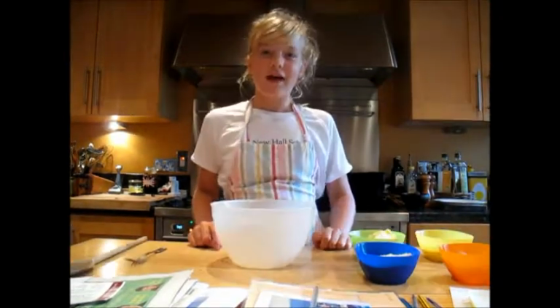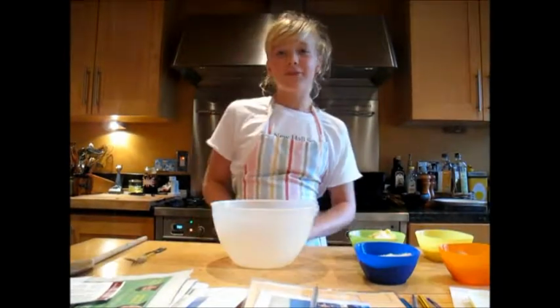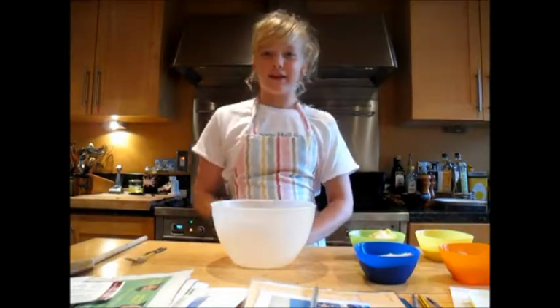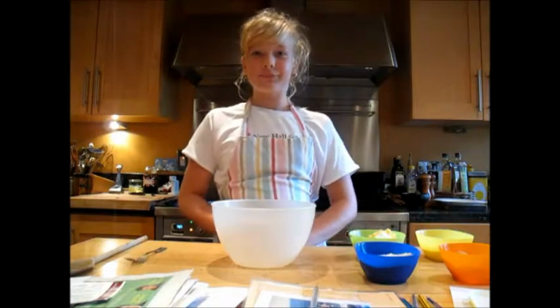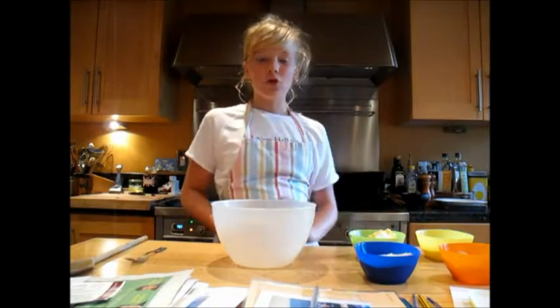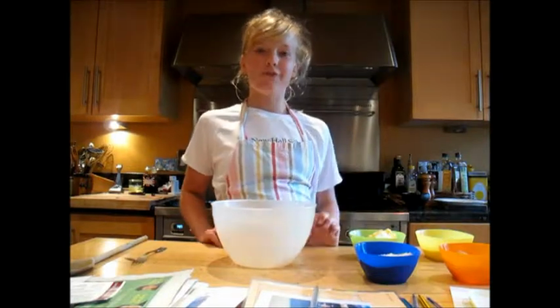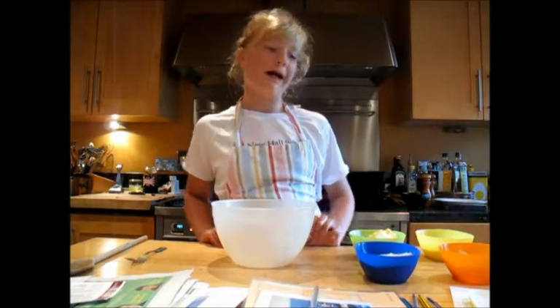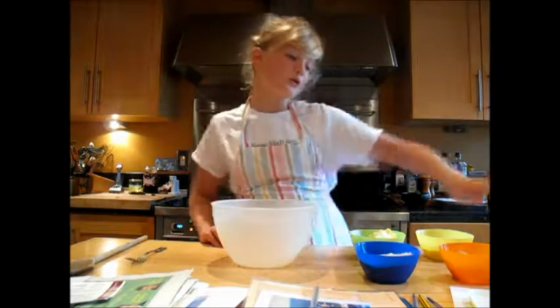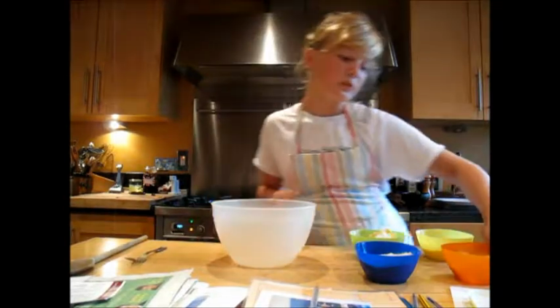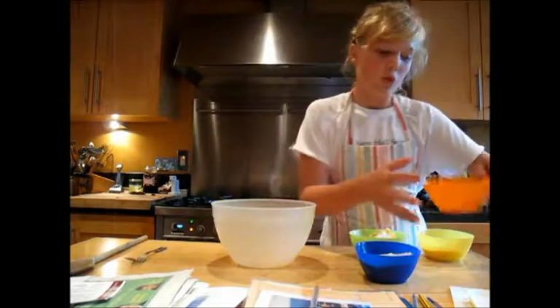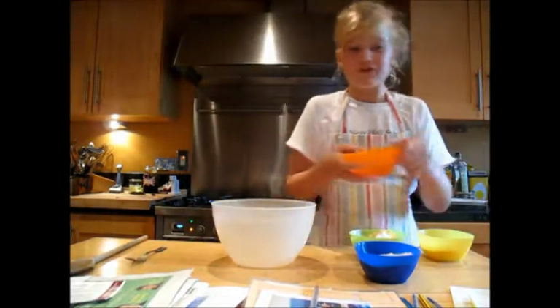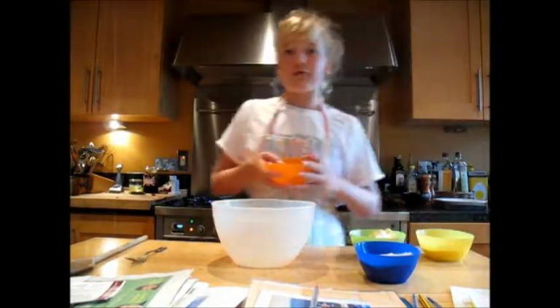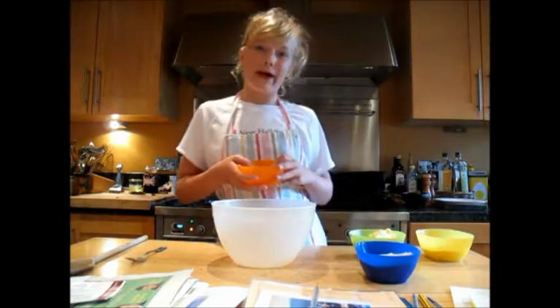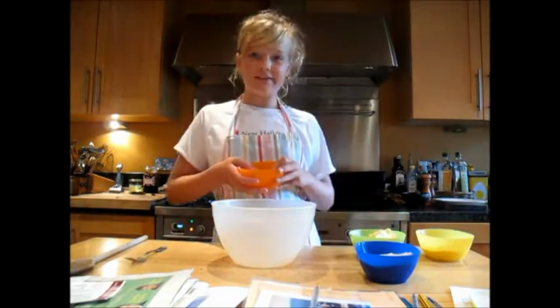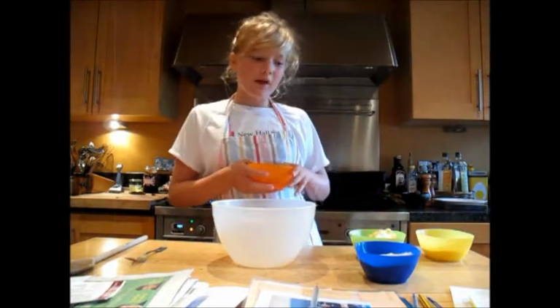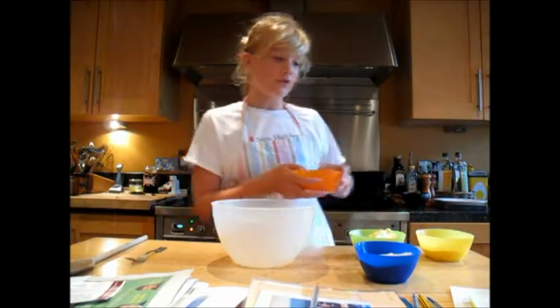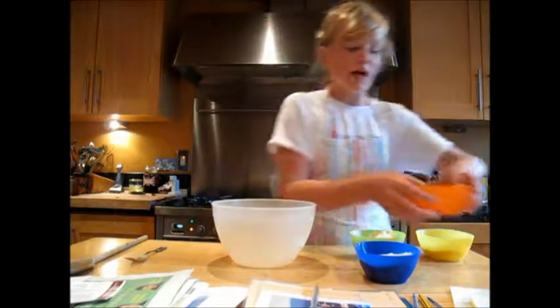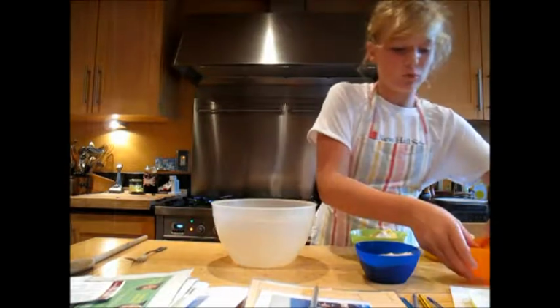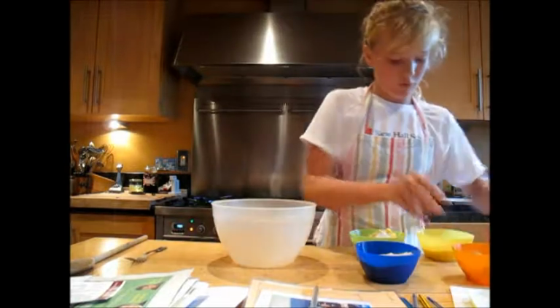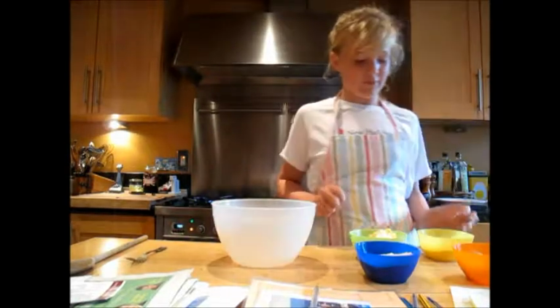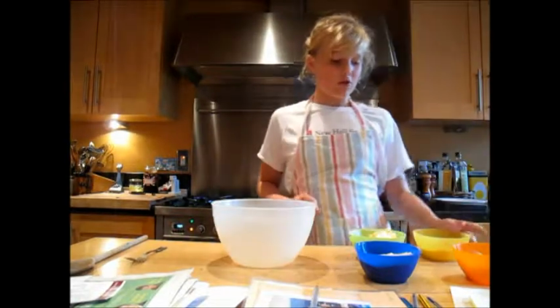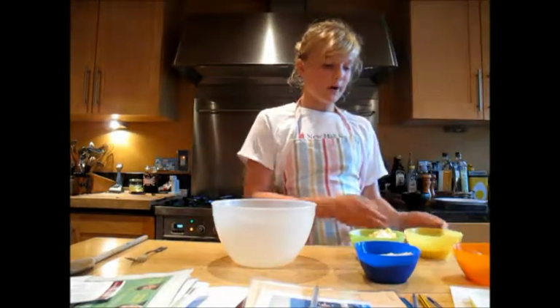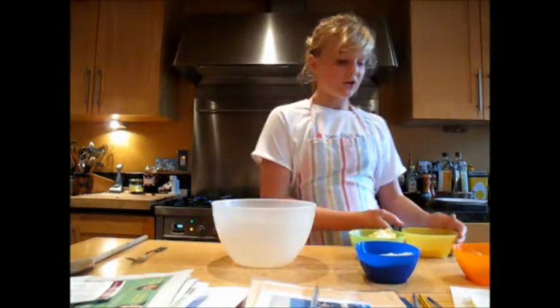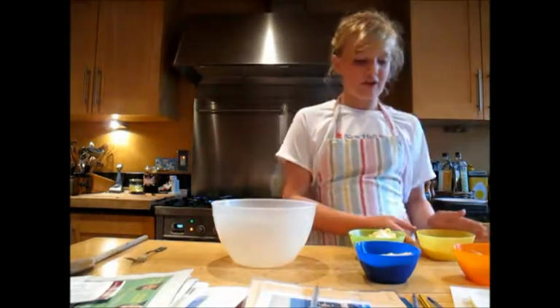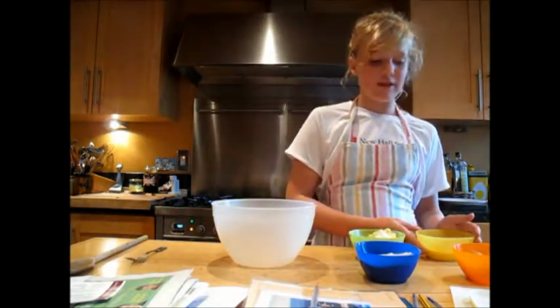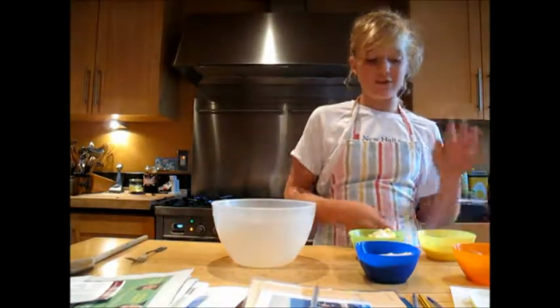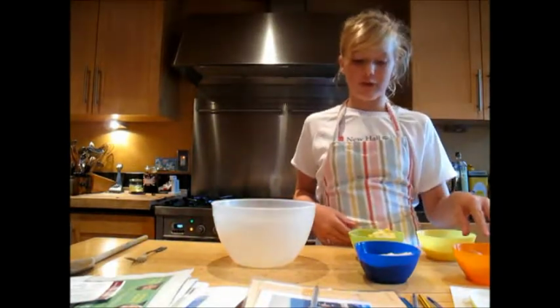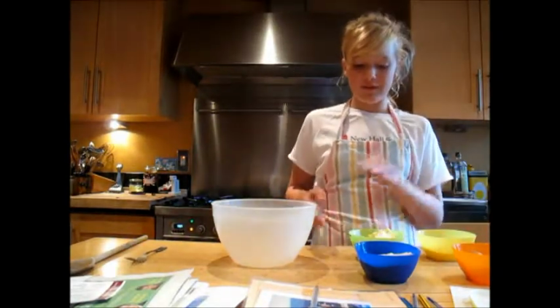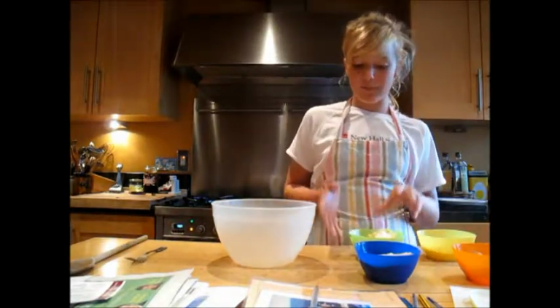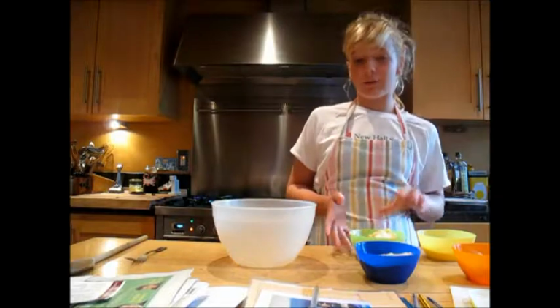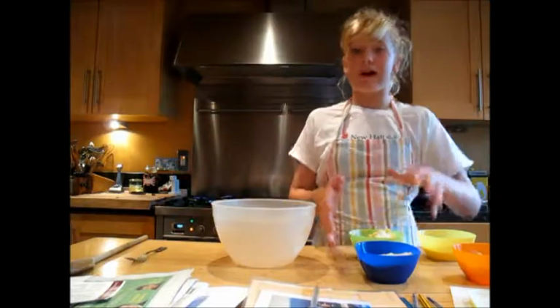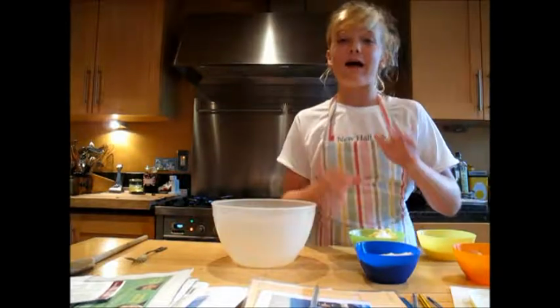At the beginning you have to weigh out the weight of two eggs, and then you'll use that for all of your other ingredients. So my caster sugar is the same weight as my two eggs, the same weight as my butter and my flour.